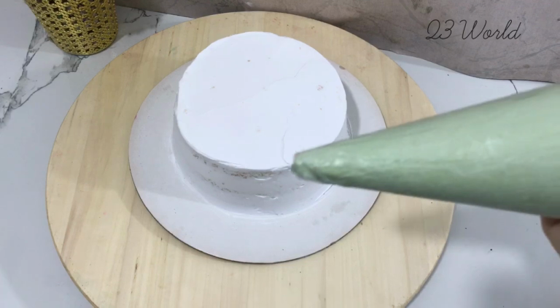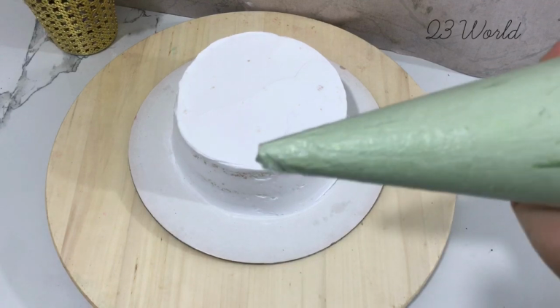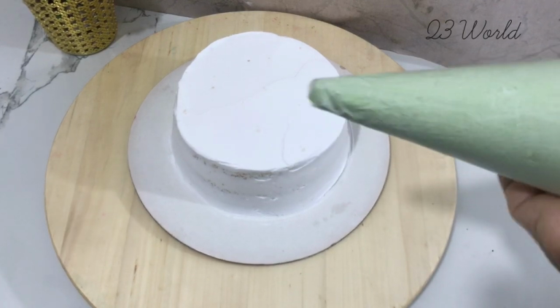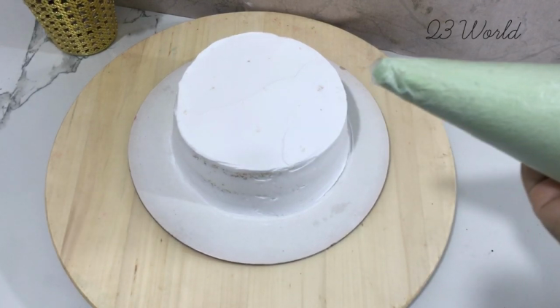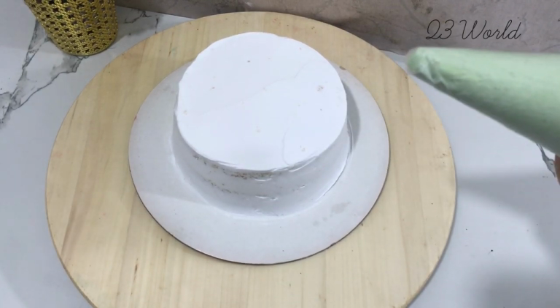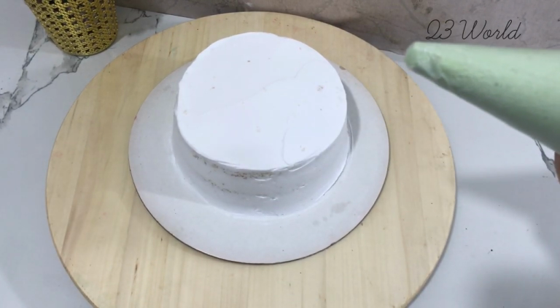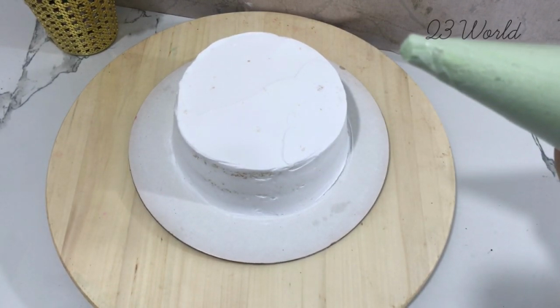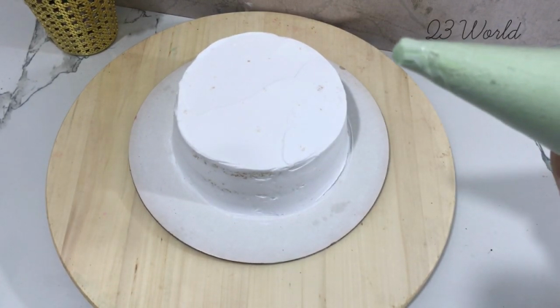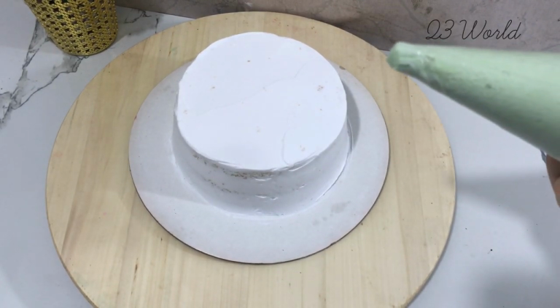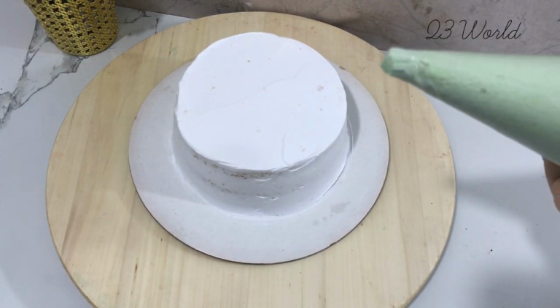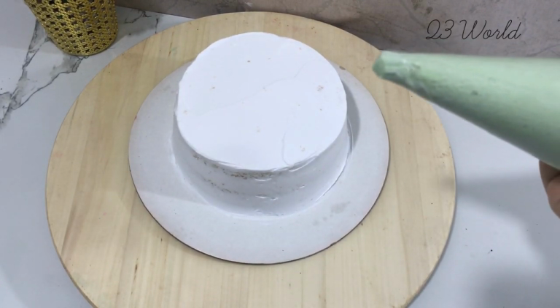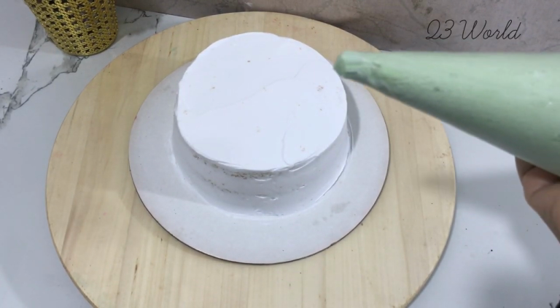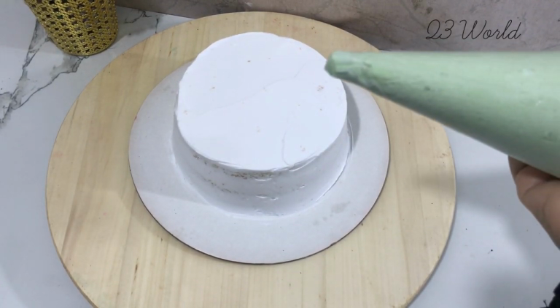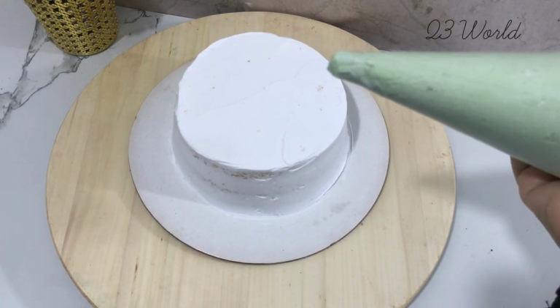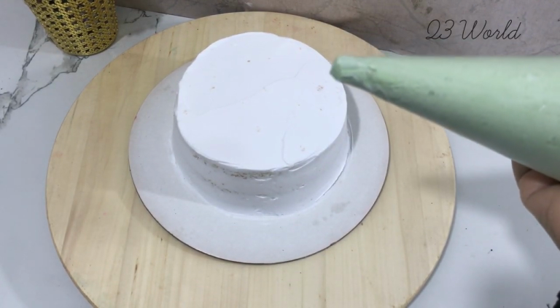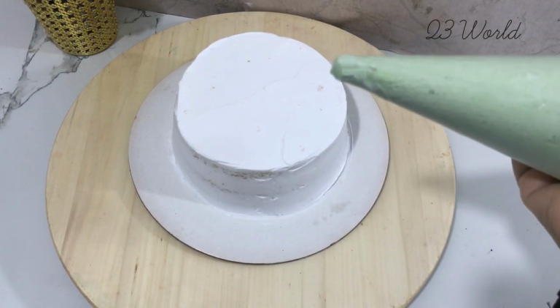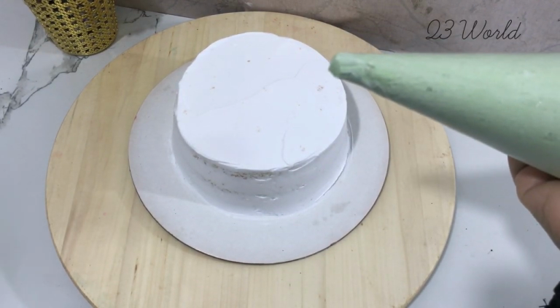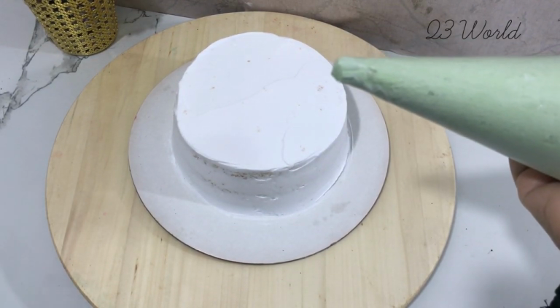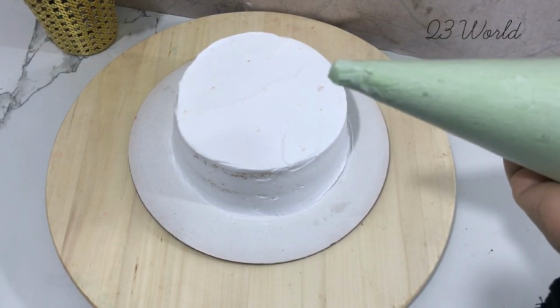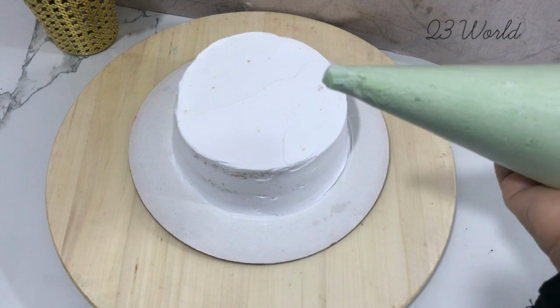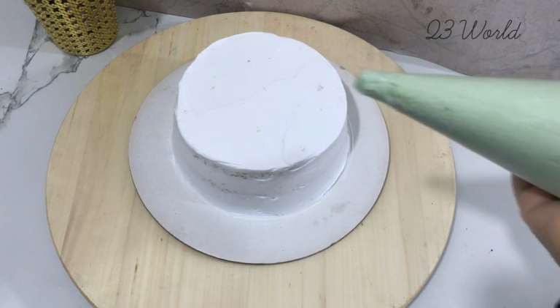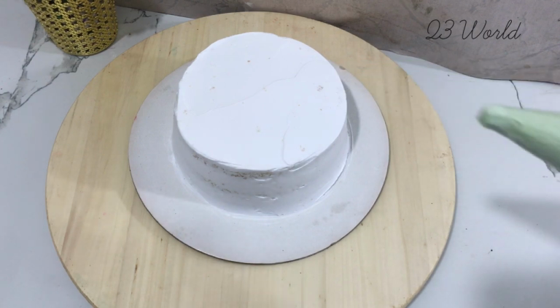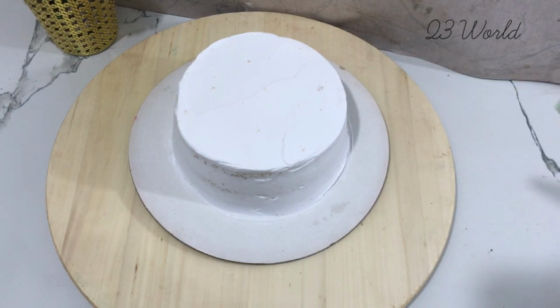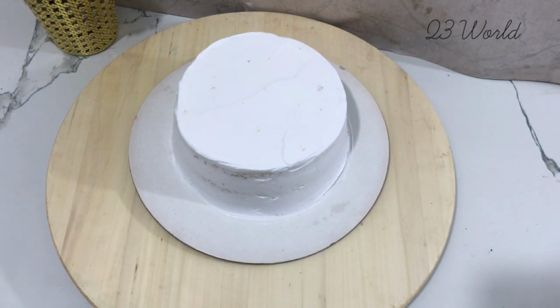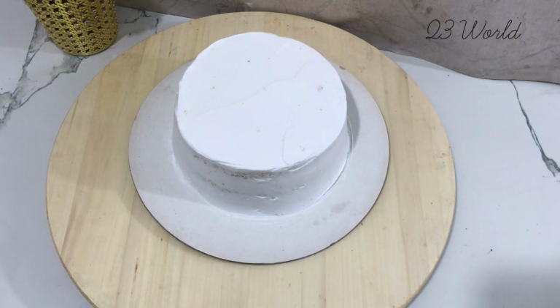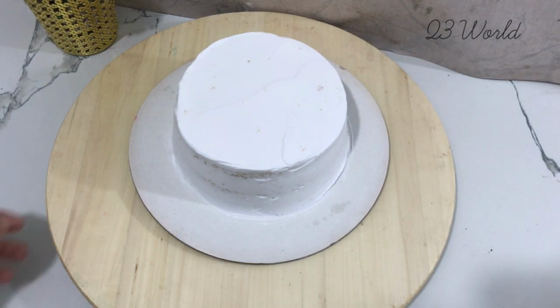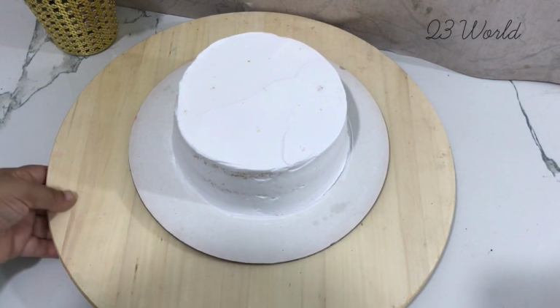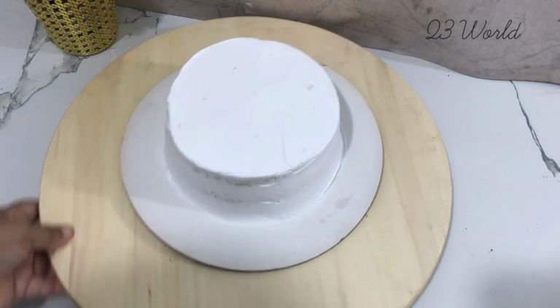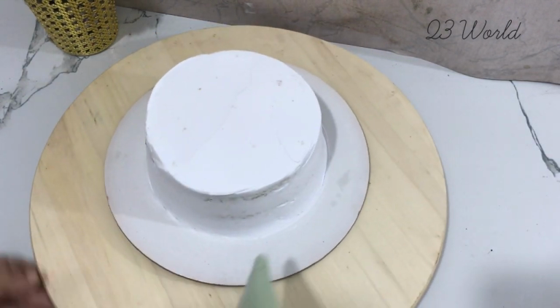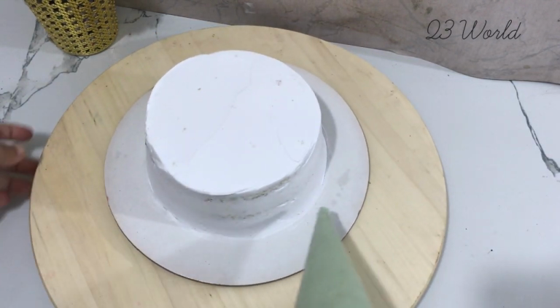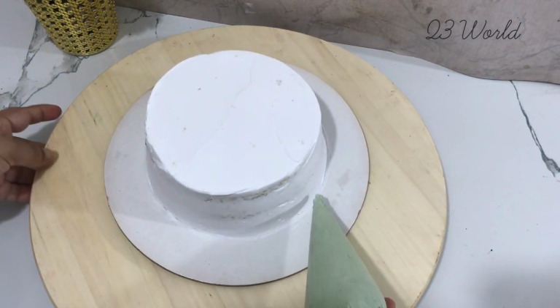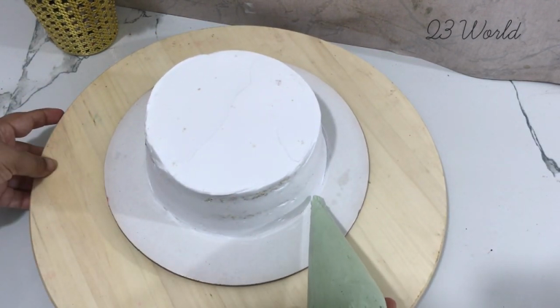Hello everyone, welcome to the first cake decoration video. This is a half kg white forest cake crumb coat.